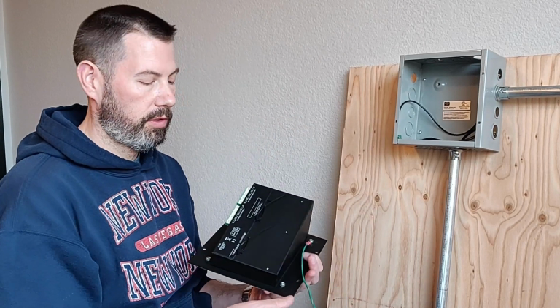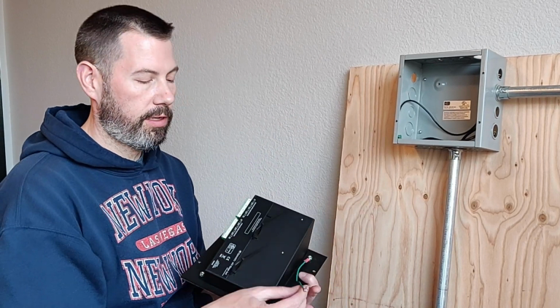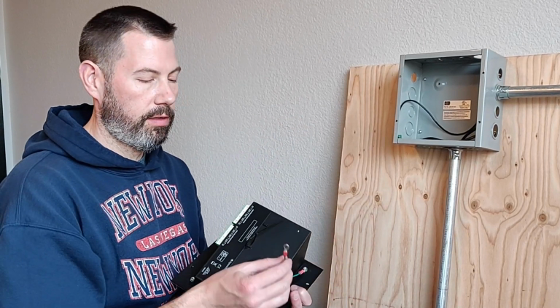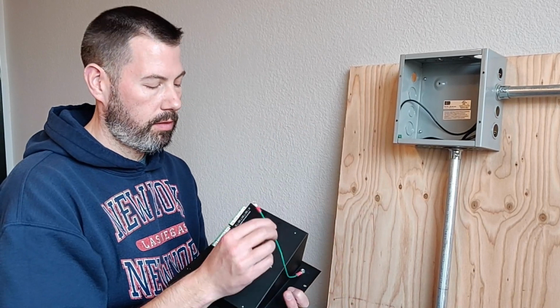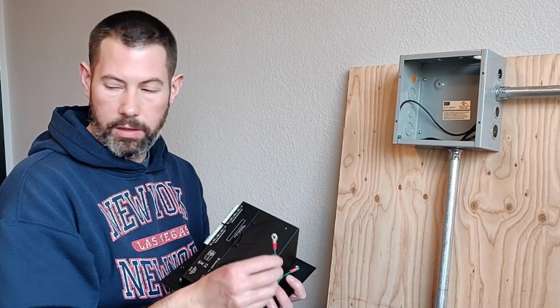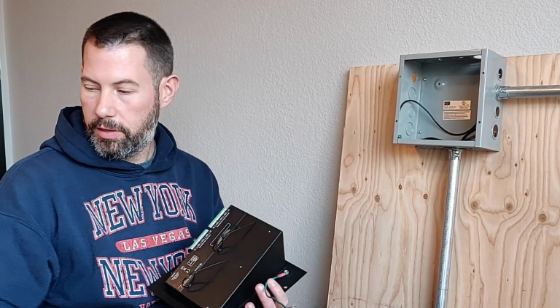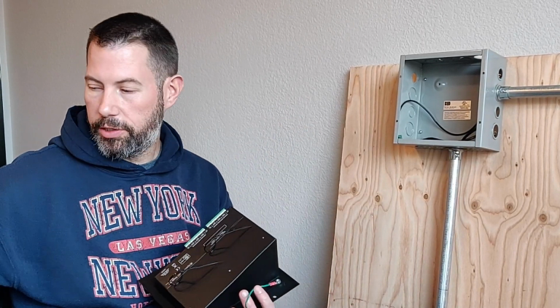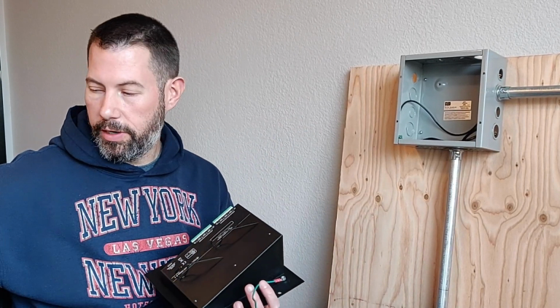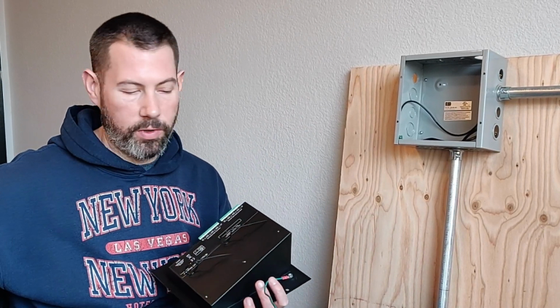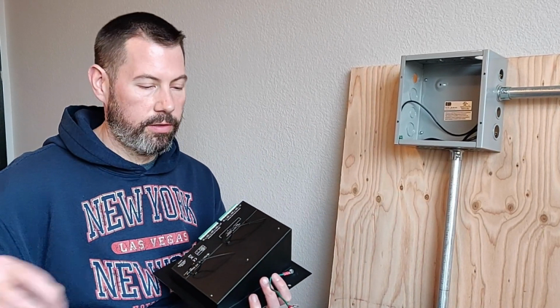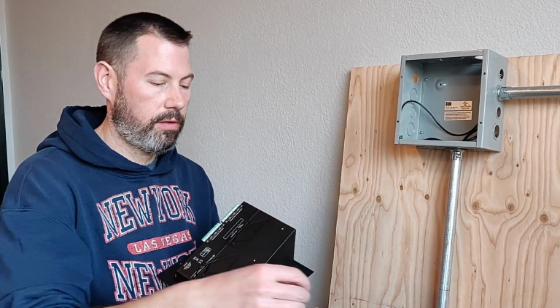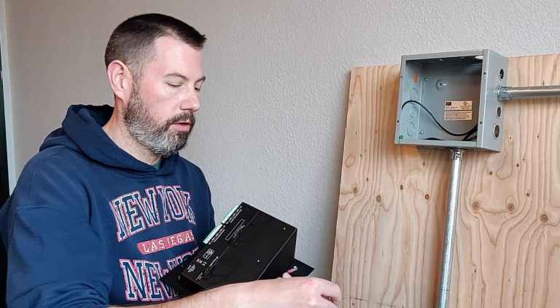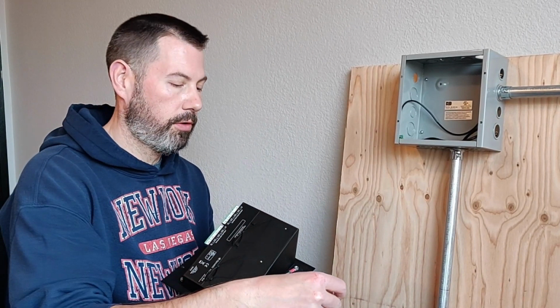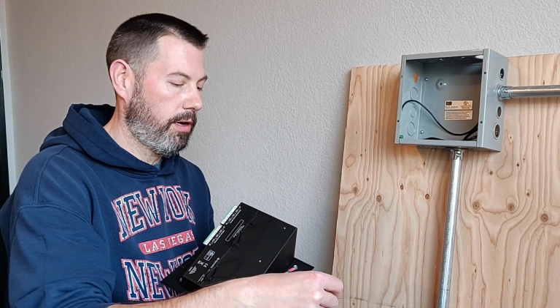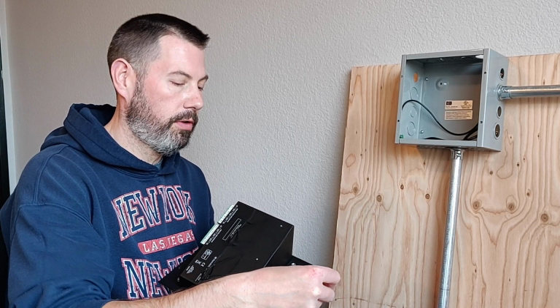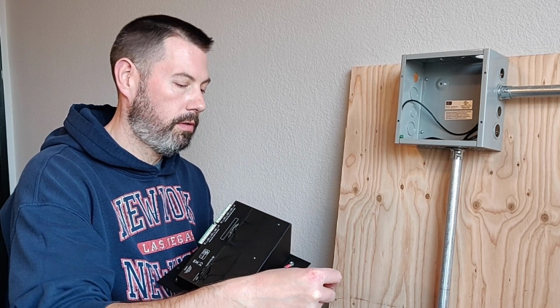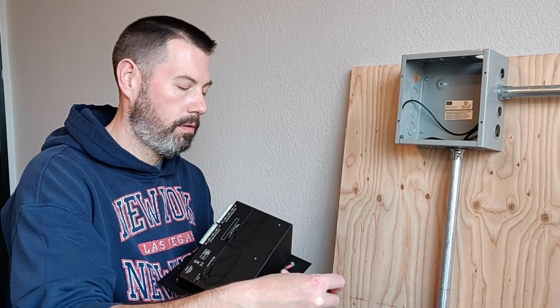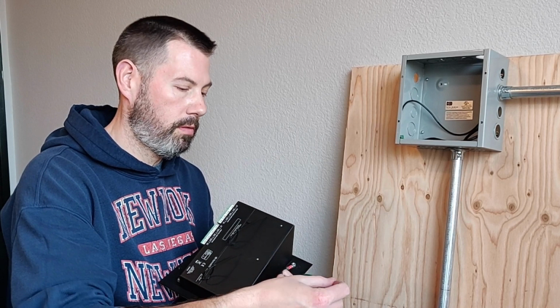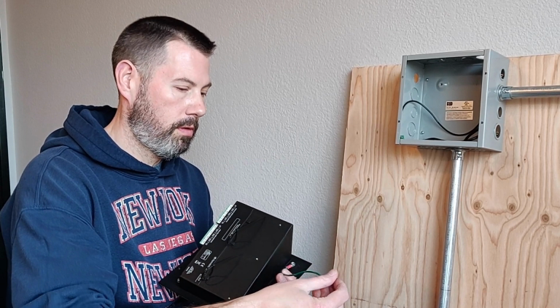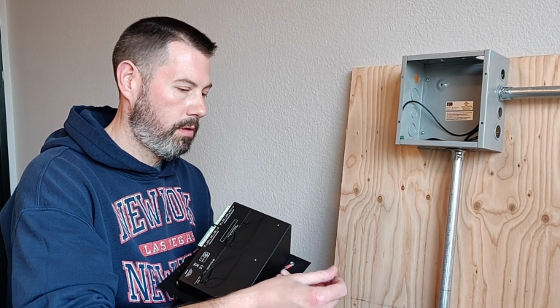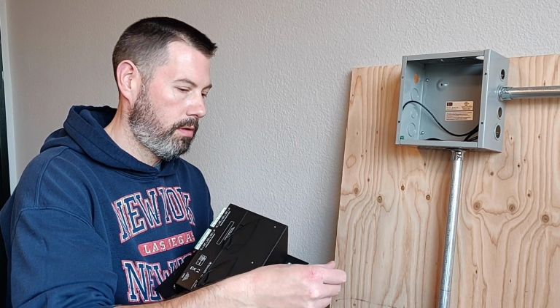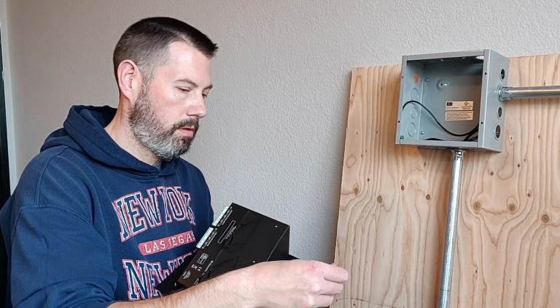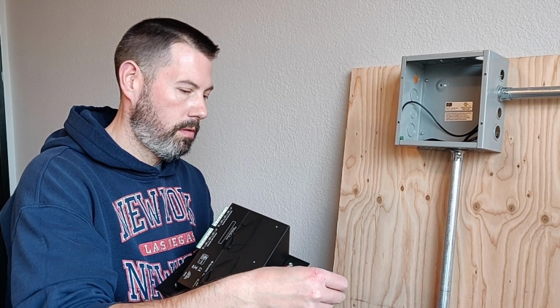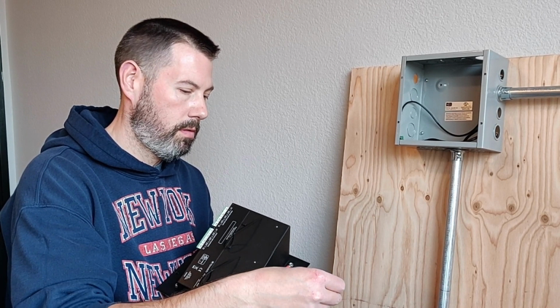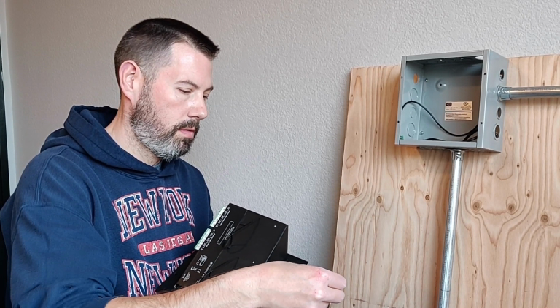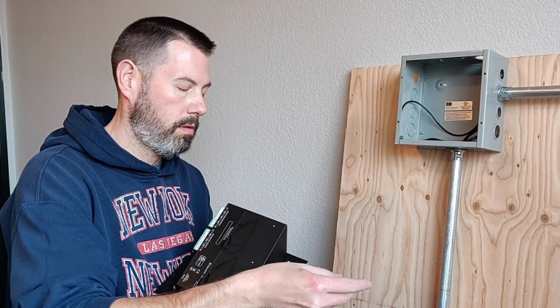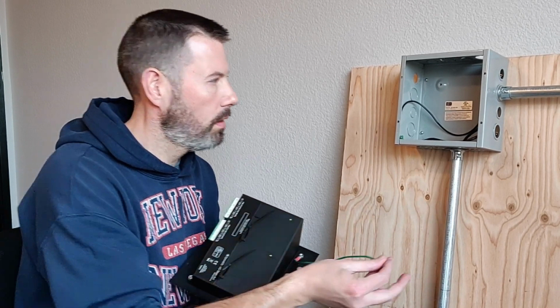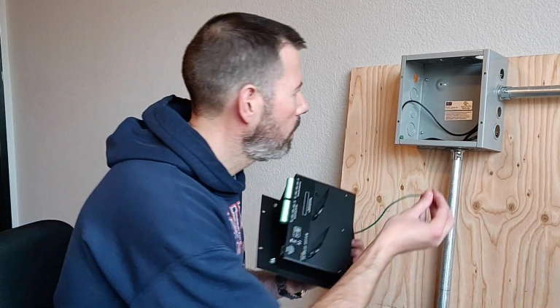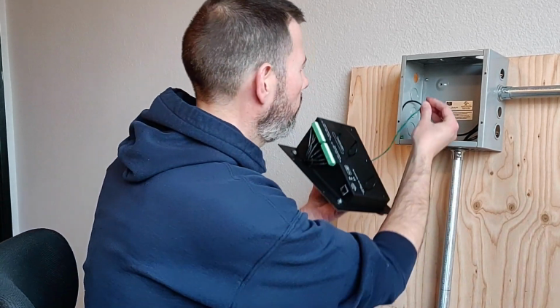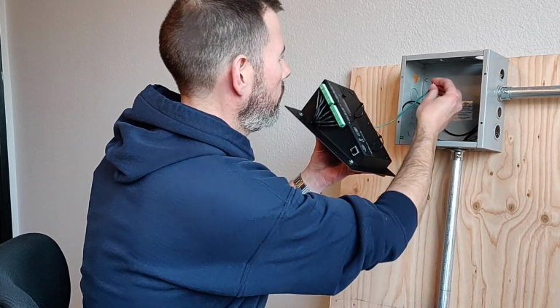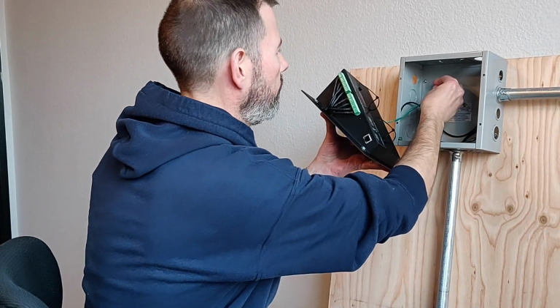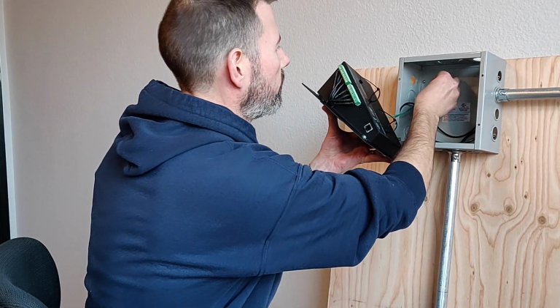Secondly, attach your ground wire to the earth ground of the junction box.